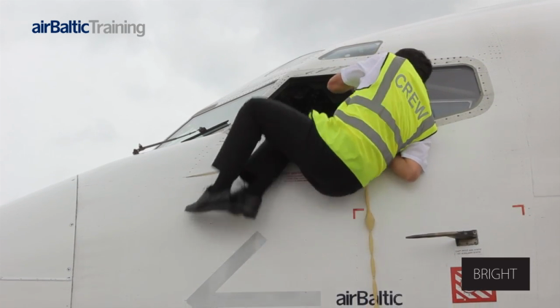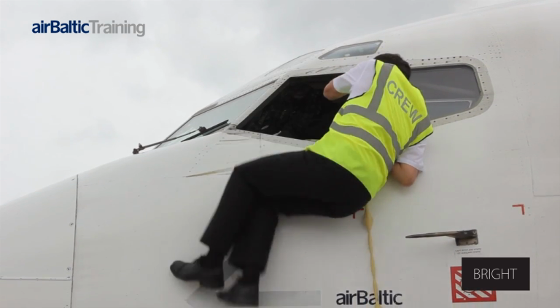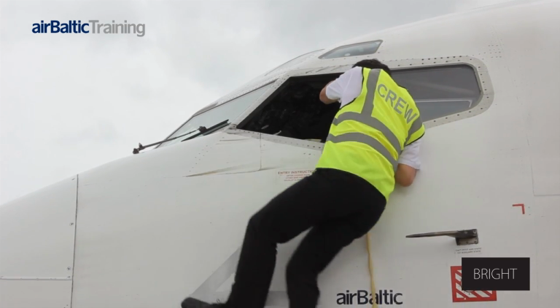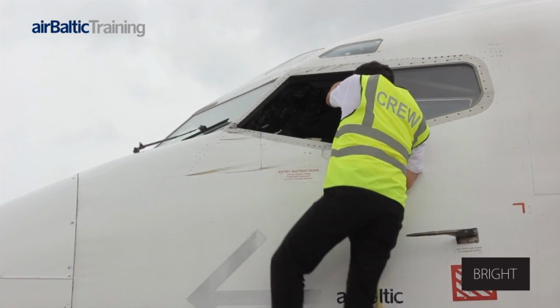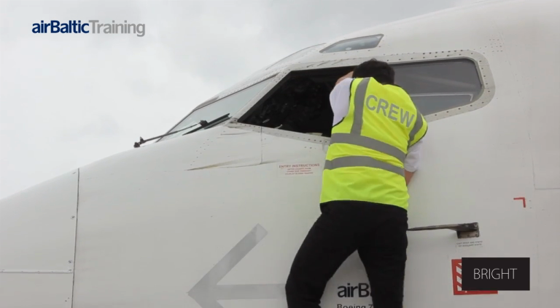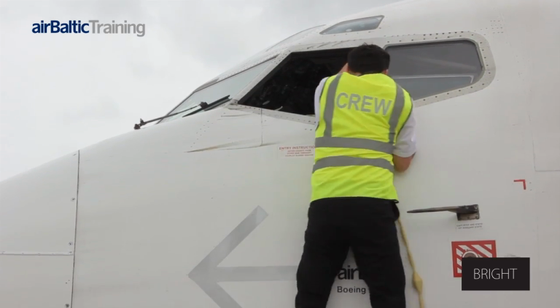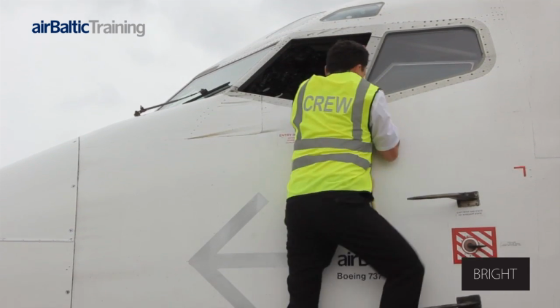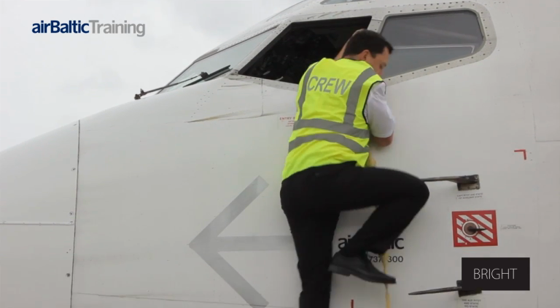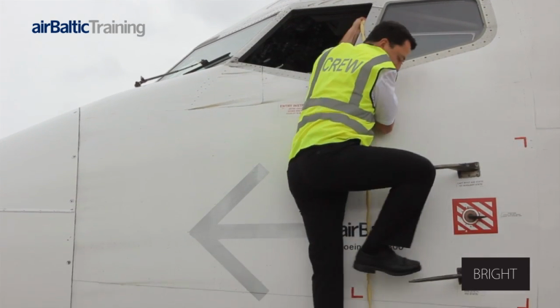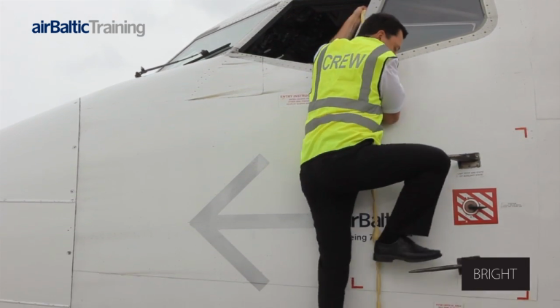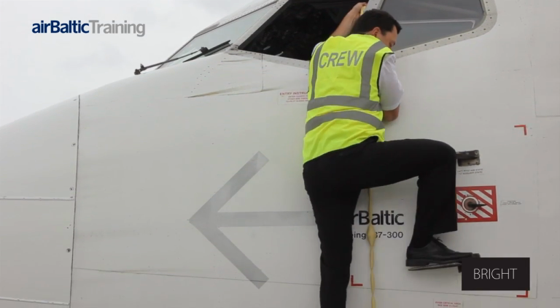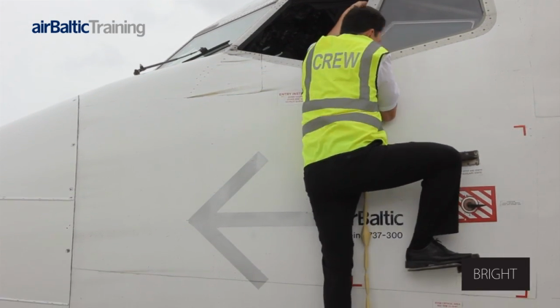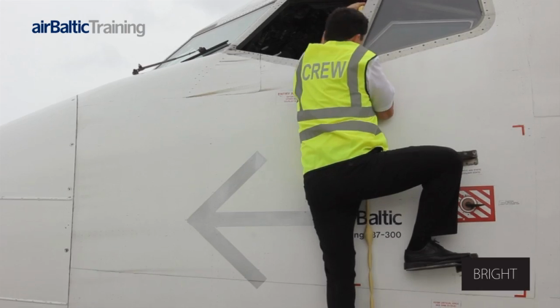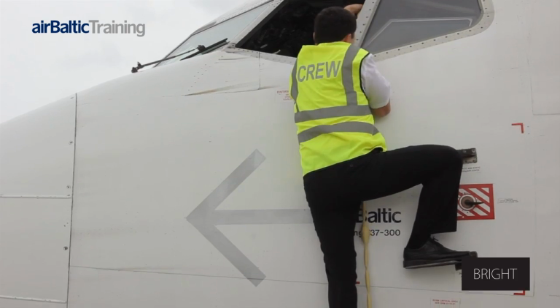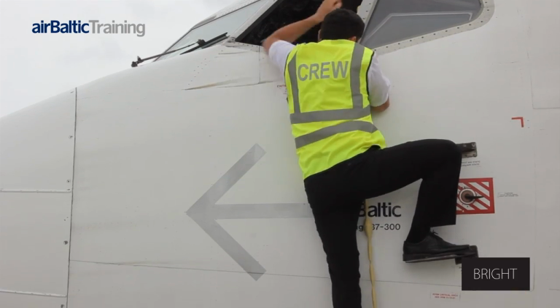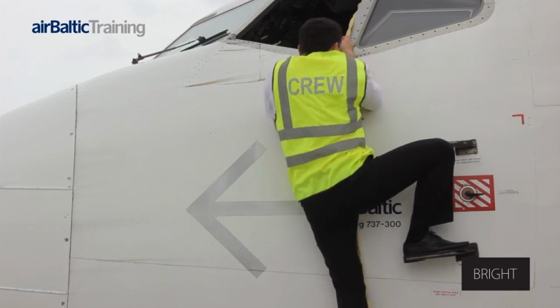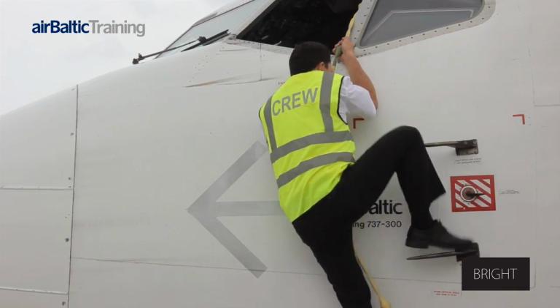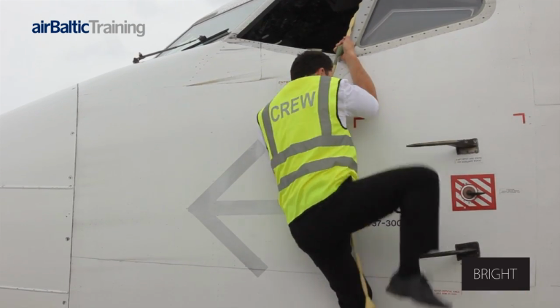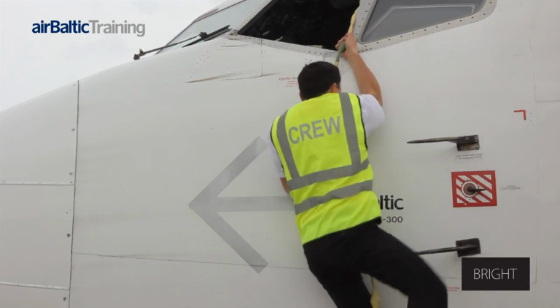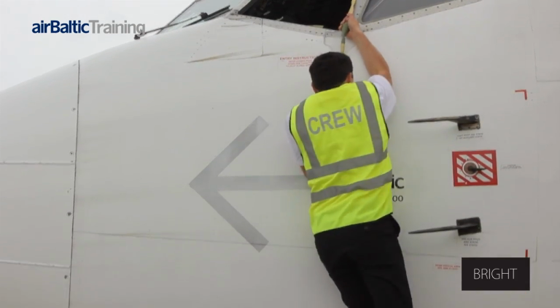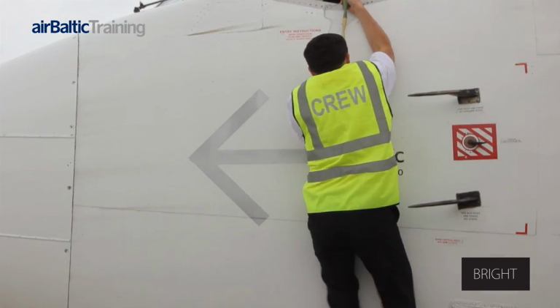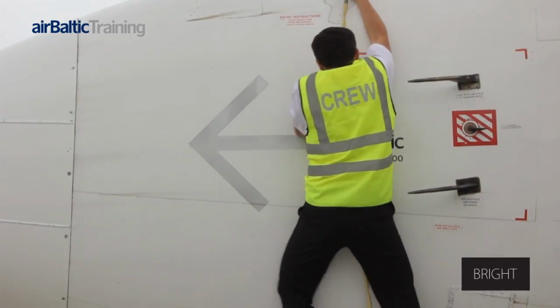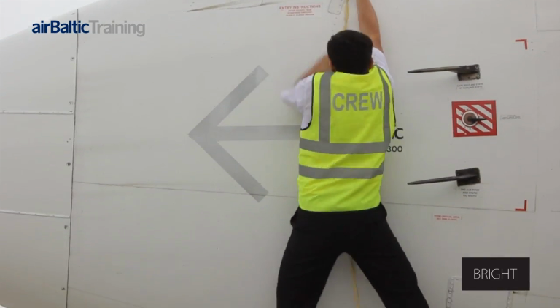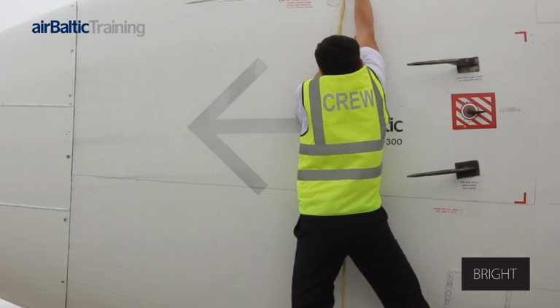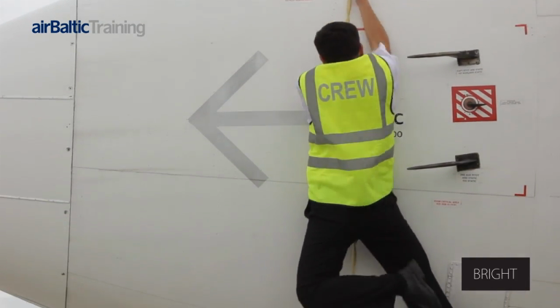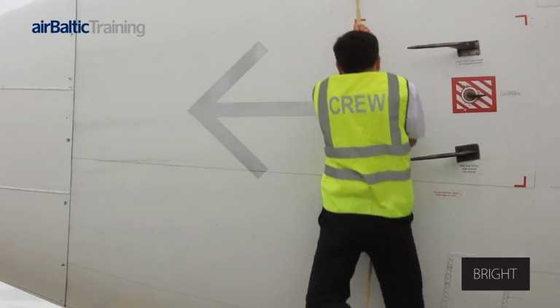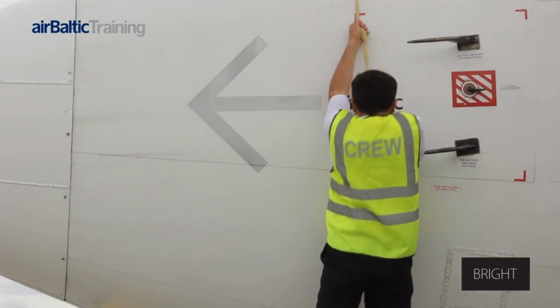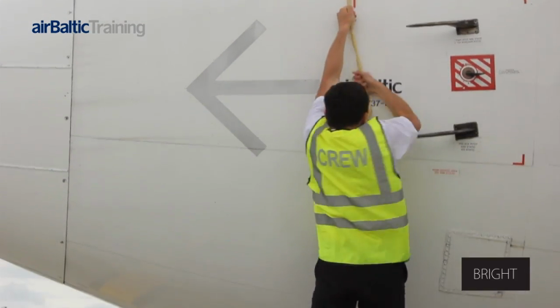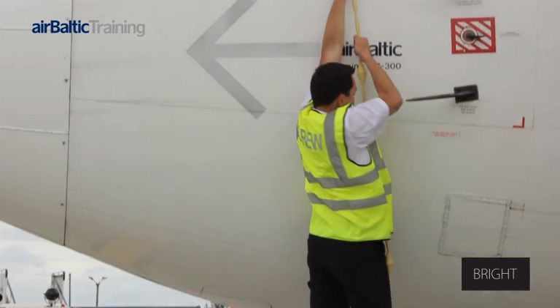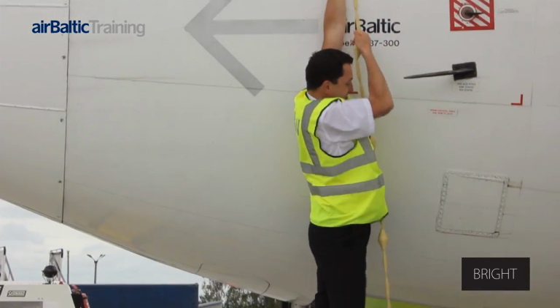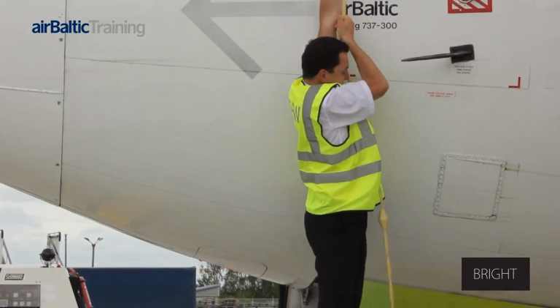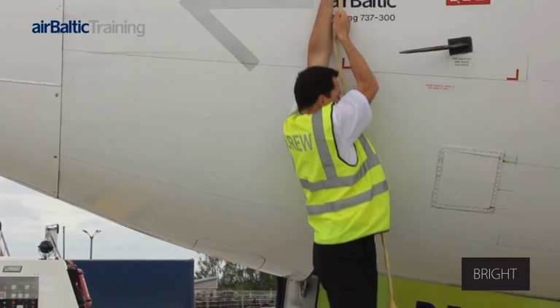Let's hope you never have to evacuate through the flight deck window, but if necessary, you know how to do it. Have safe flights.